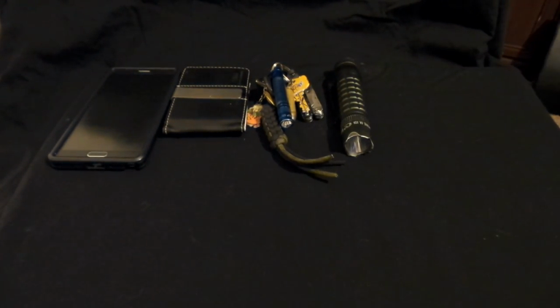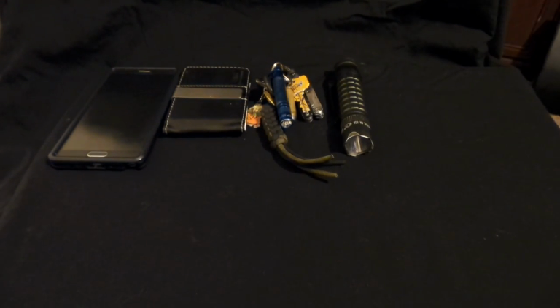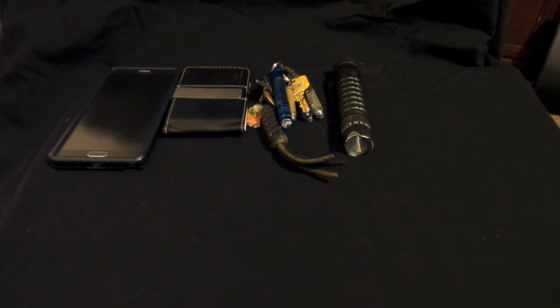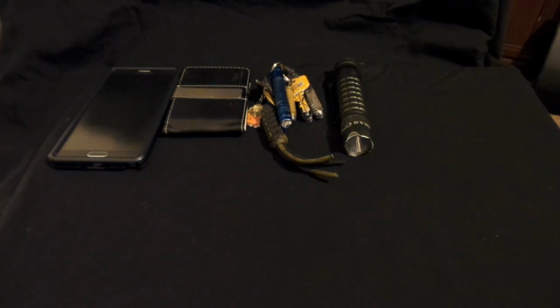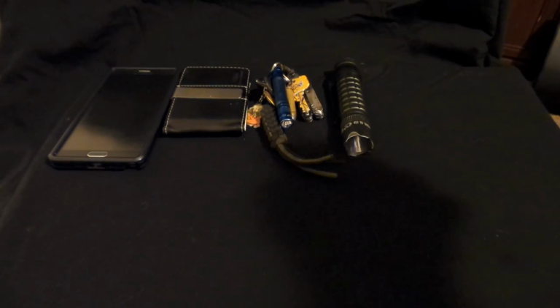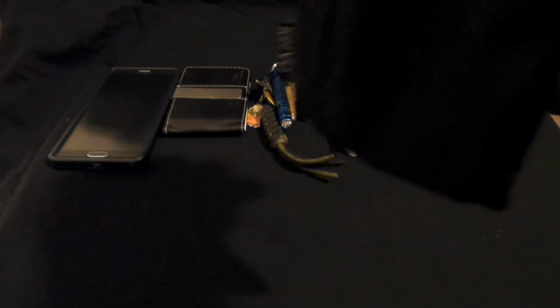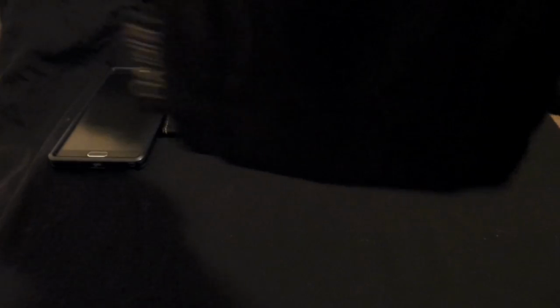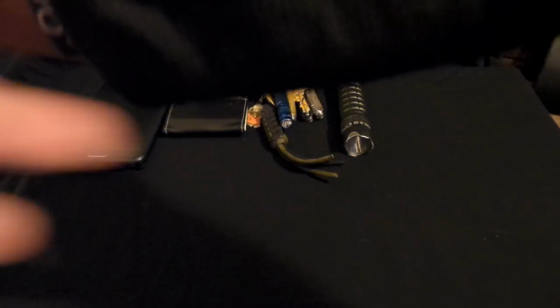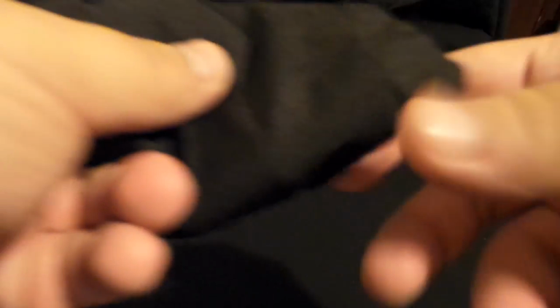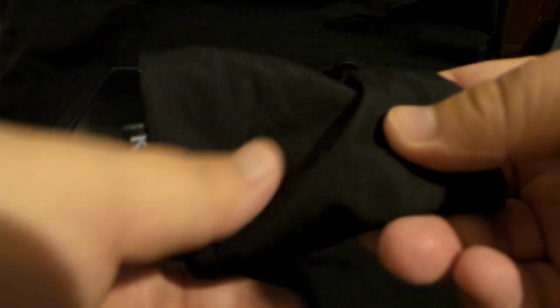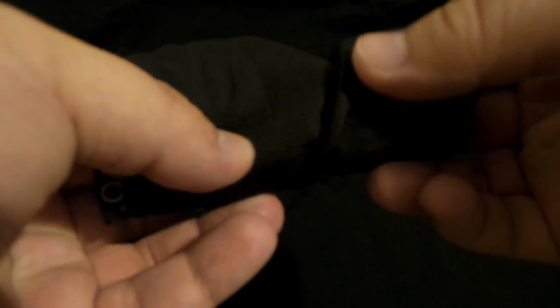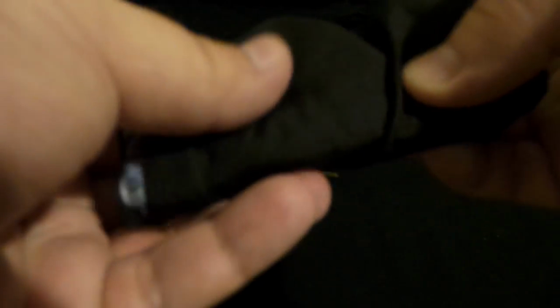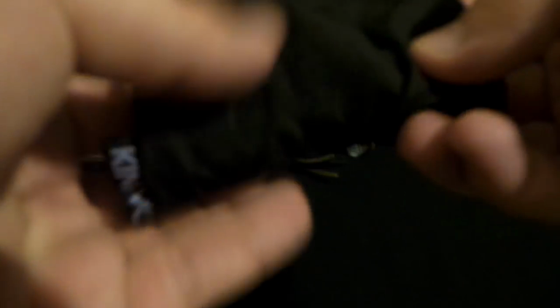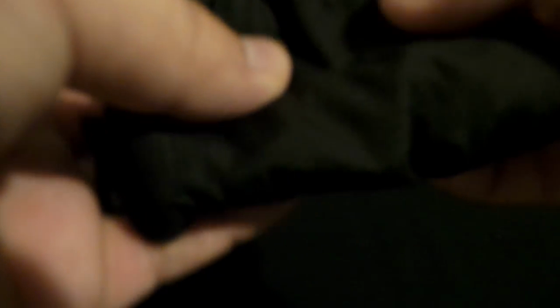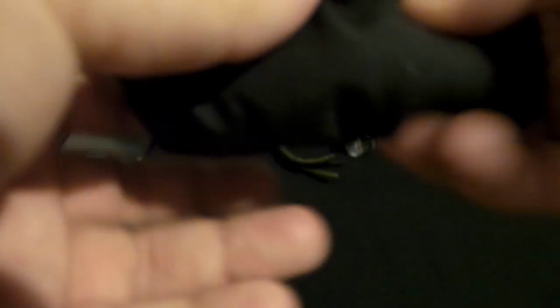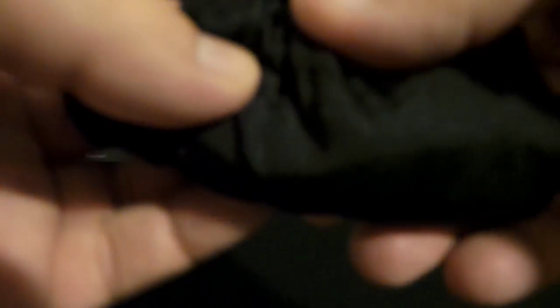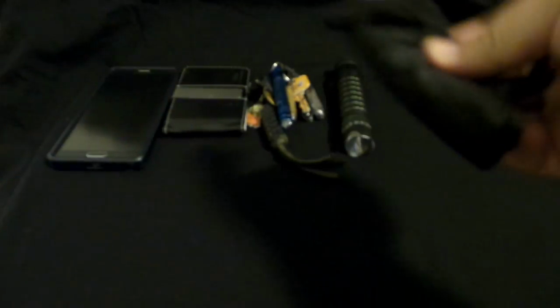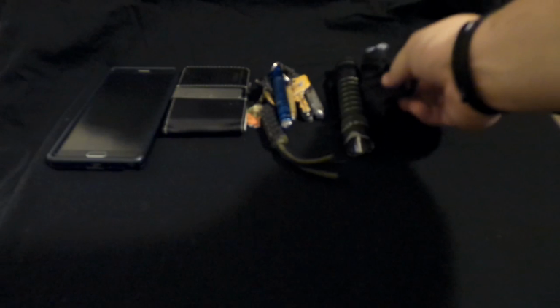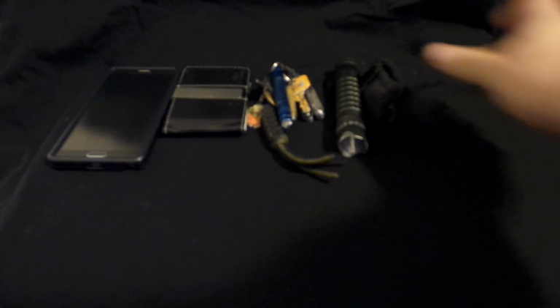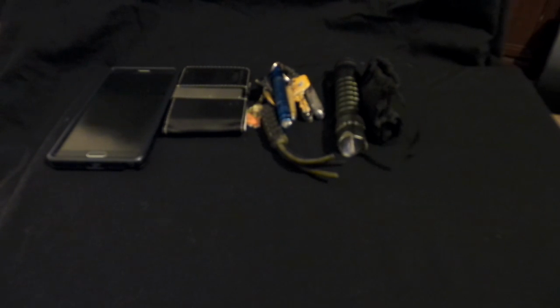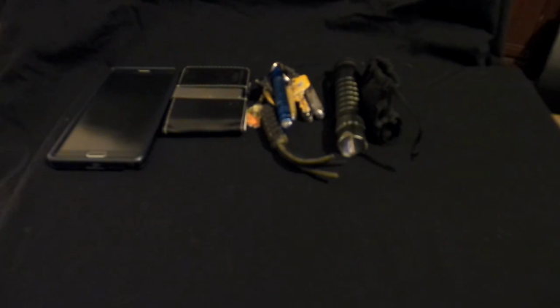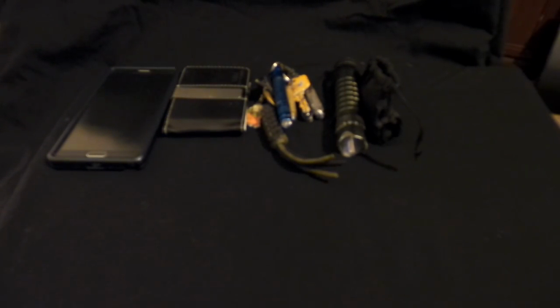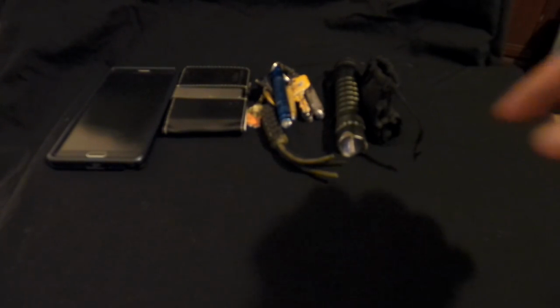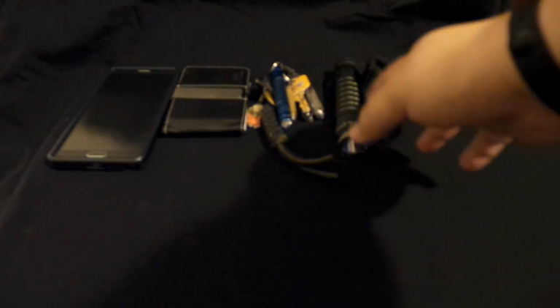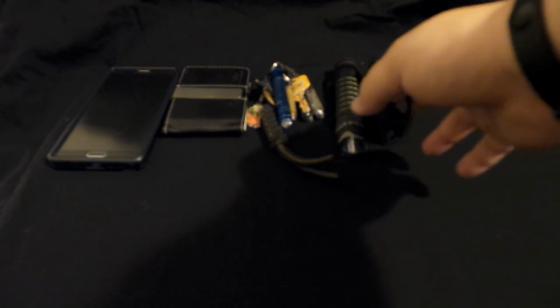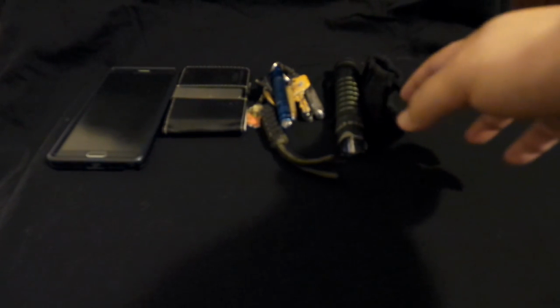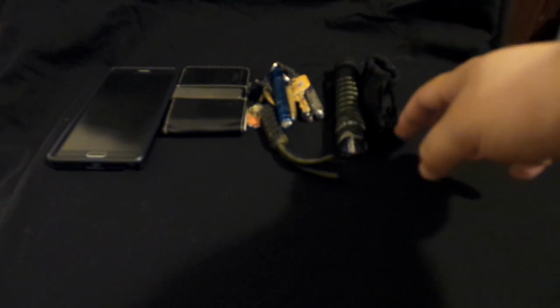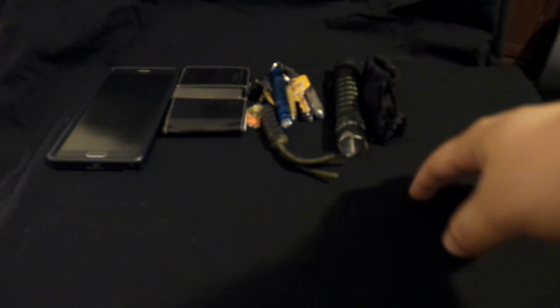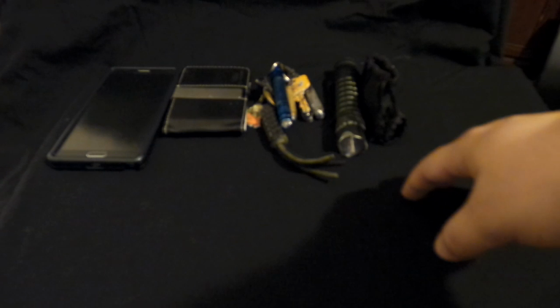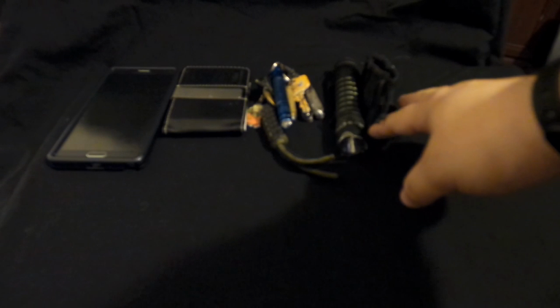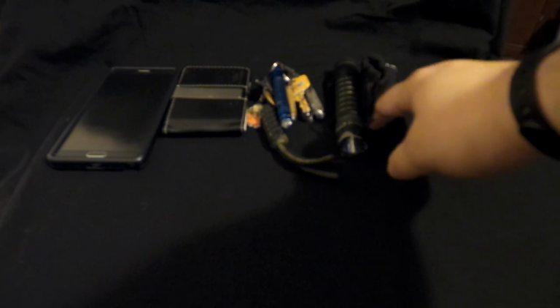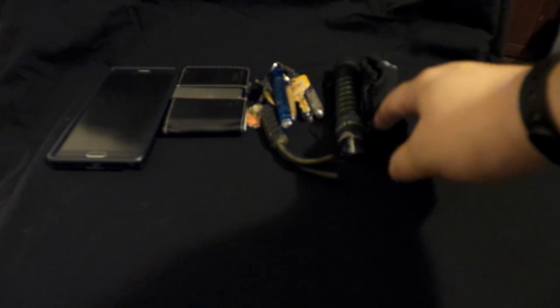I also have this little pouch with some extra batteries for the flashlight. I don't always have this, but lately — the past week or so — I've had it just in case.